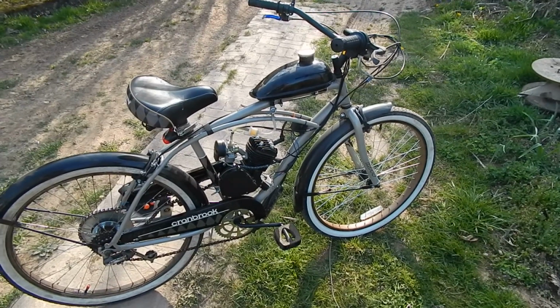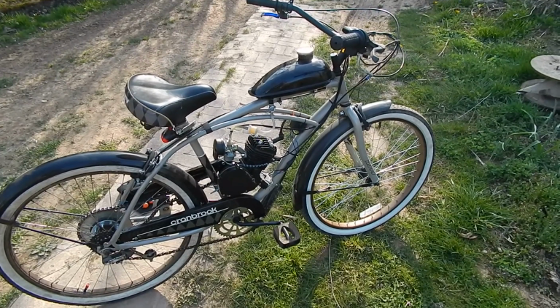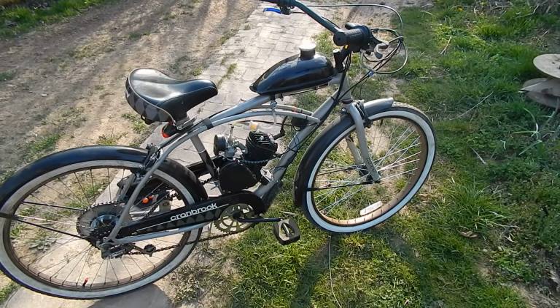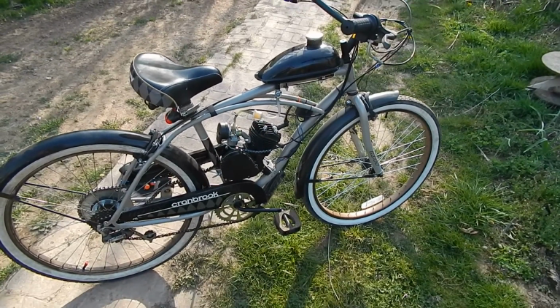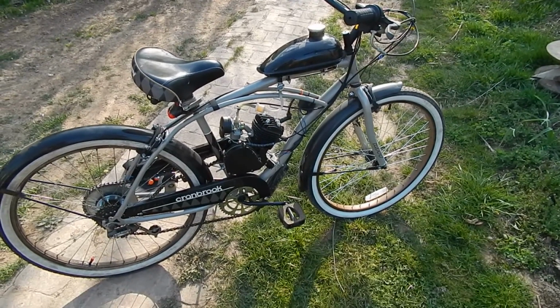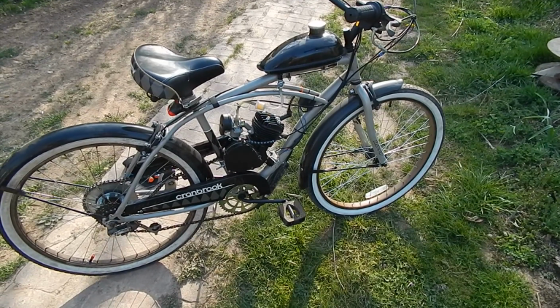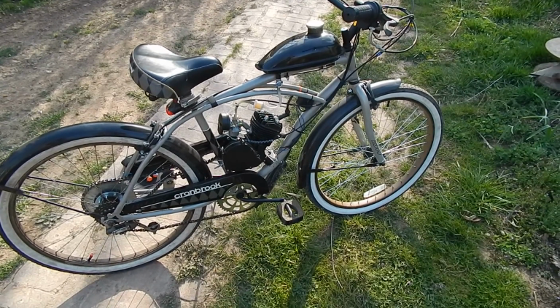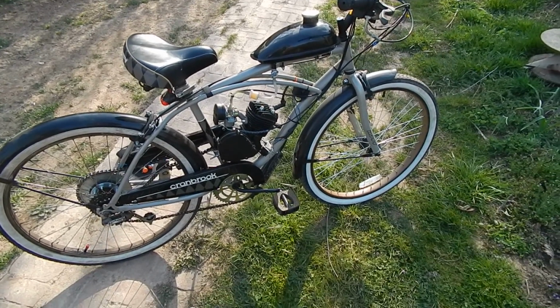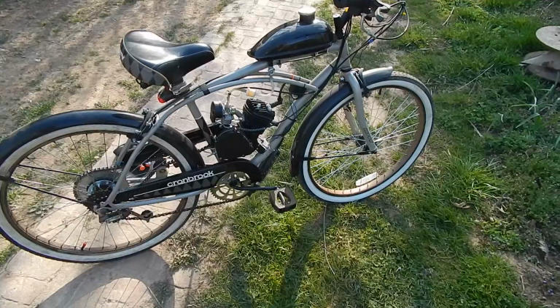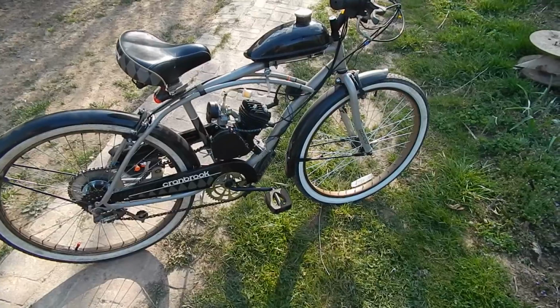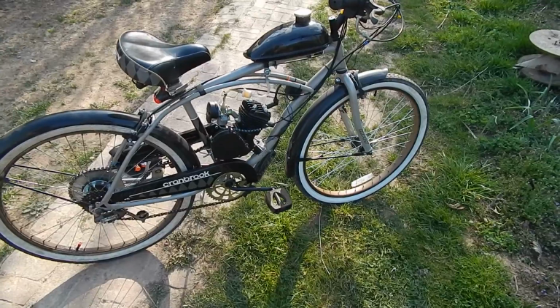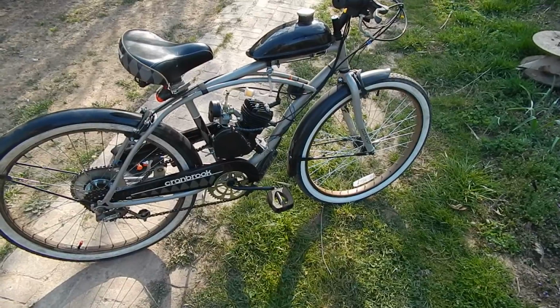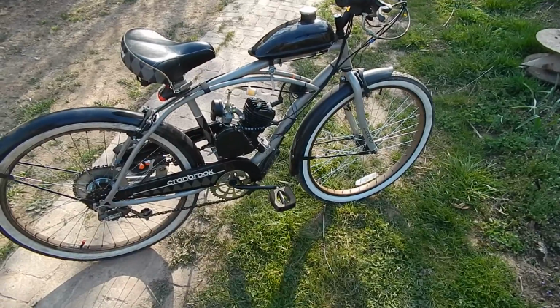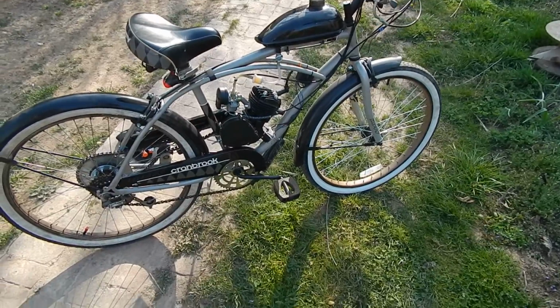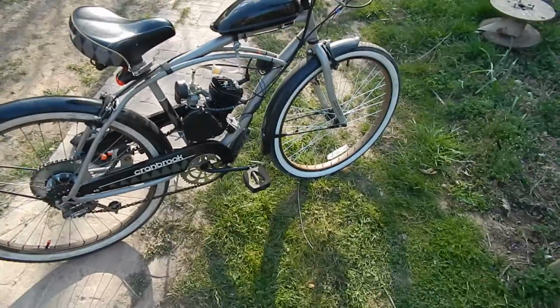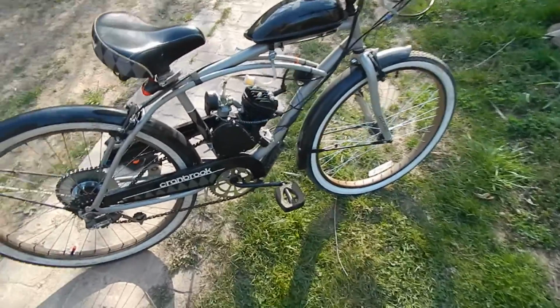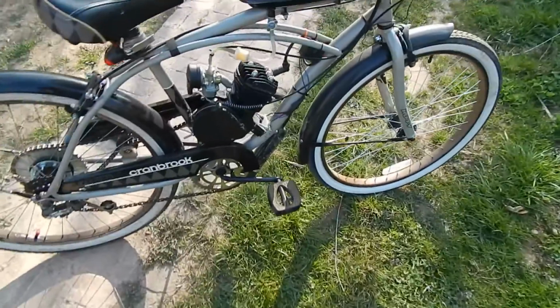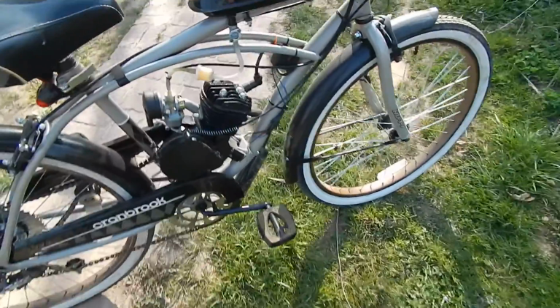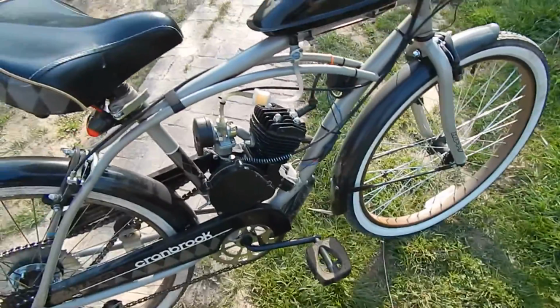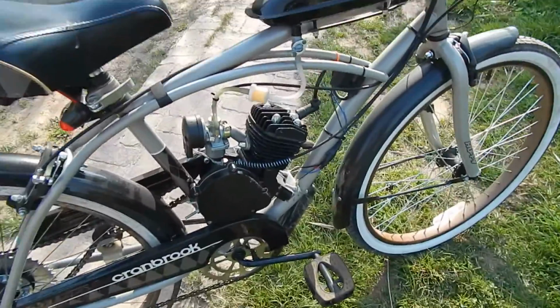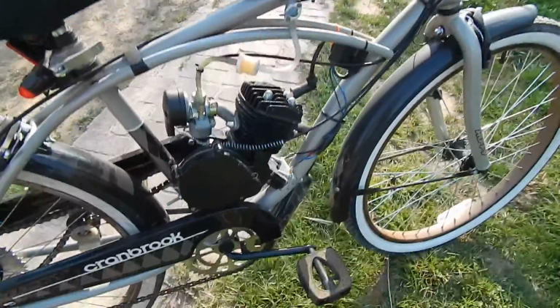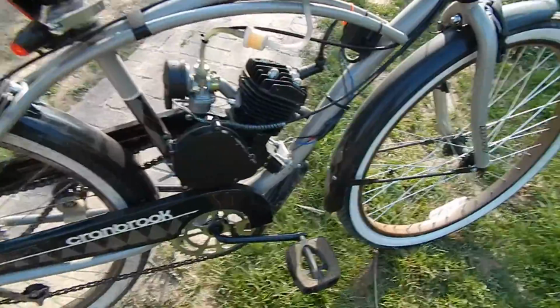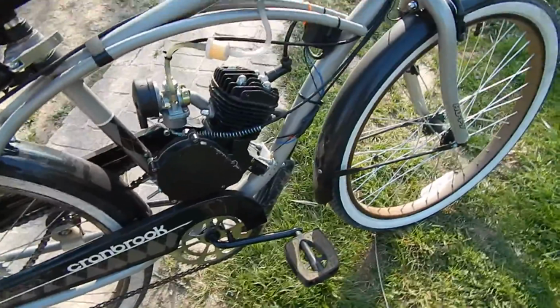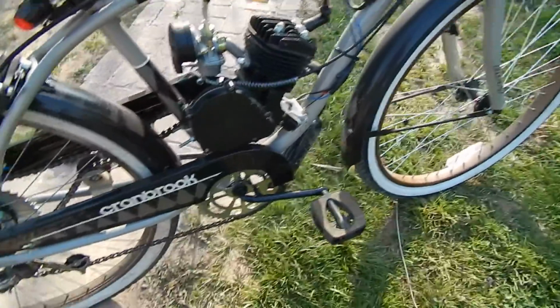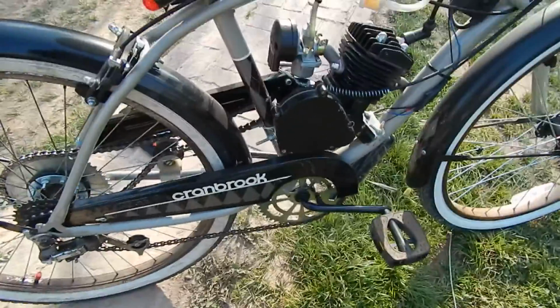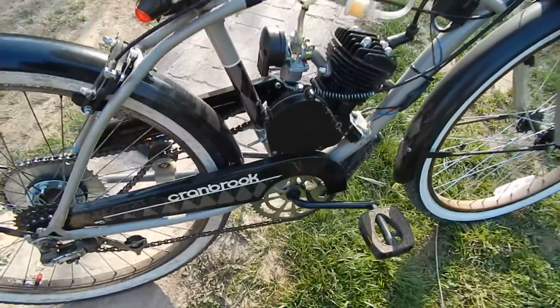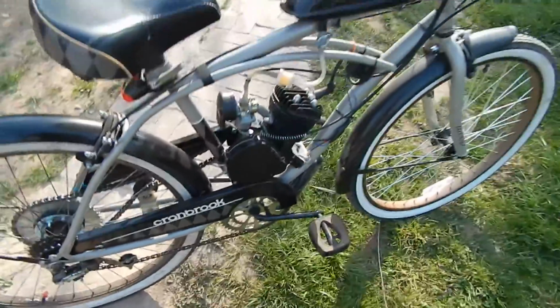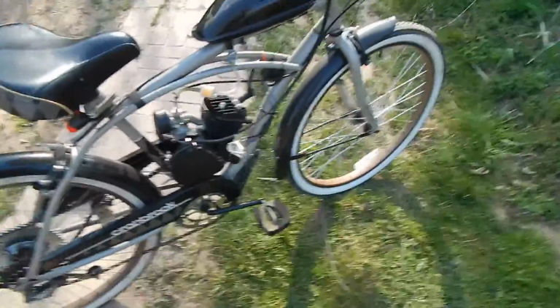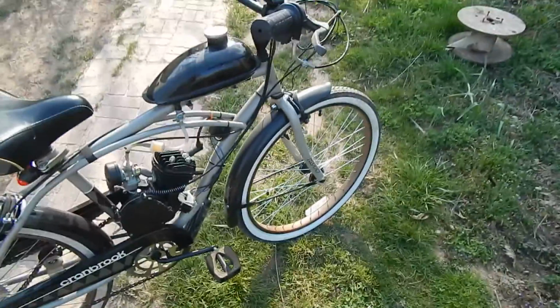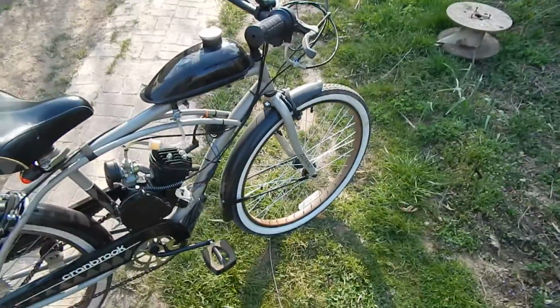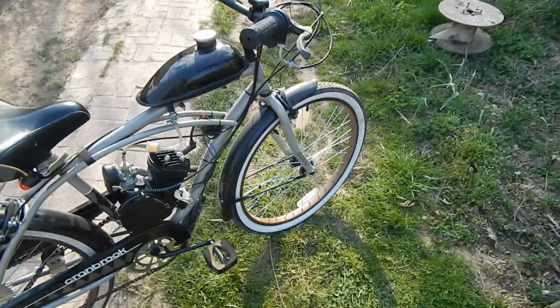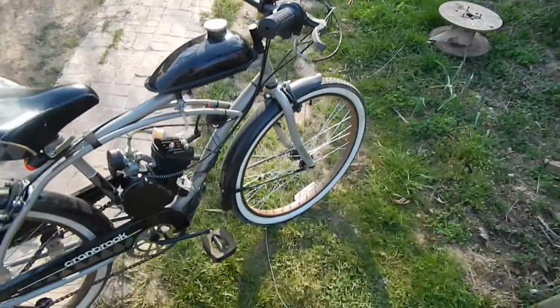Hillbilly Powerberry here on this beautiful day. Check this out. This is a new bicycle project with a little bitty two-cycle engine on it, on an old classic cruiser style bike.